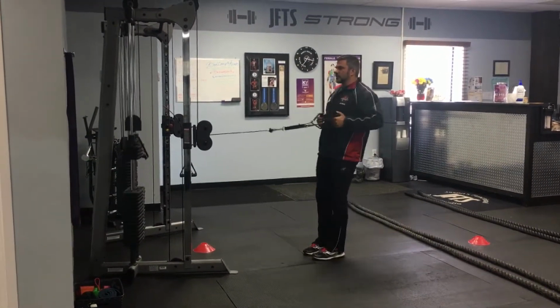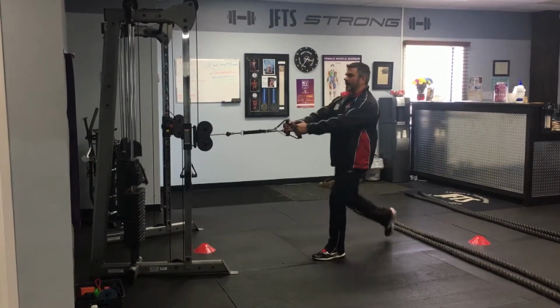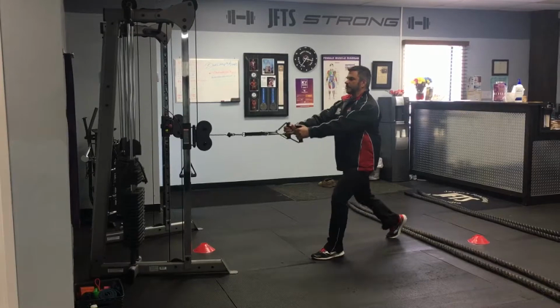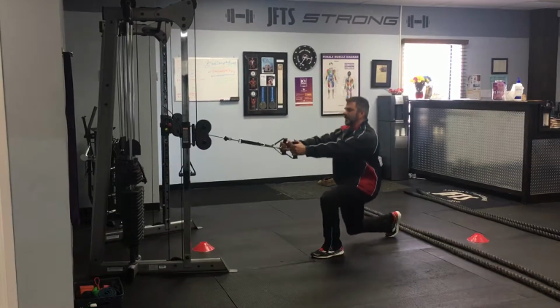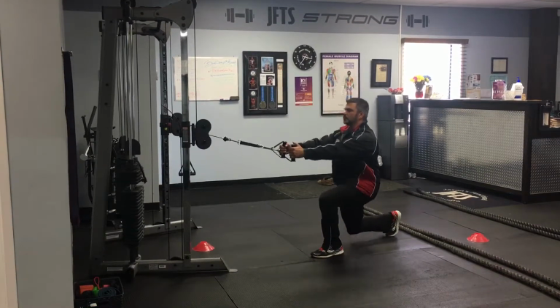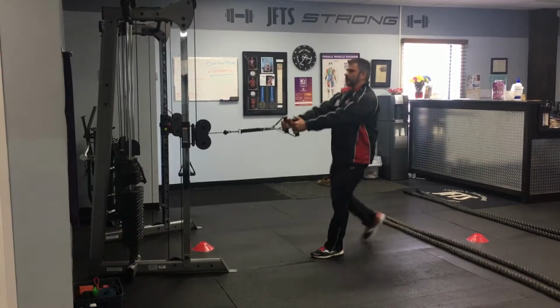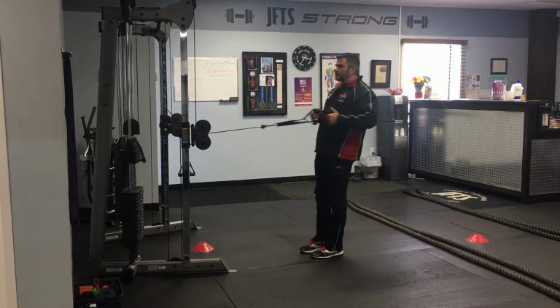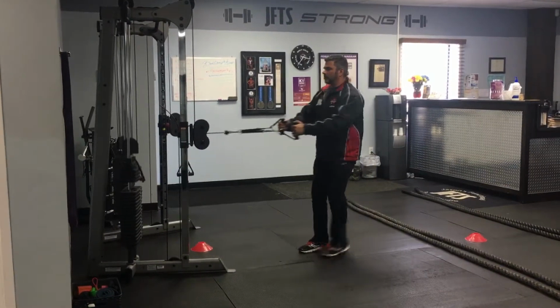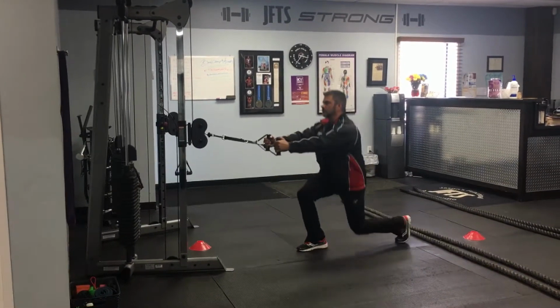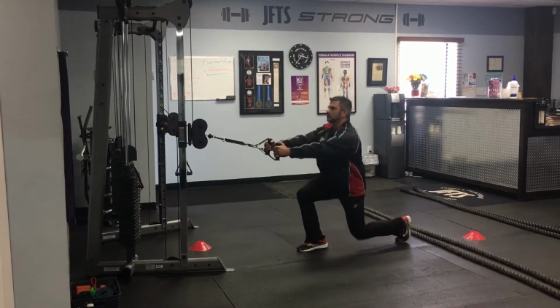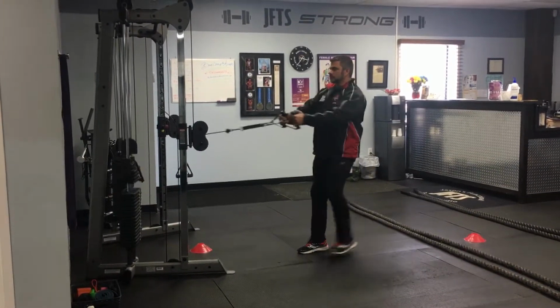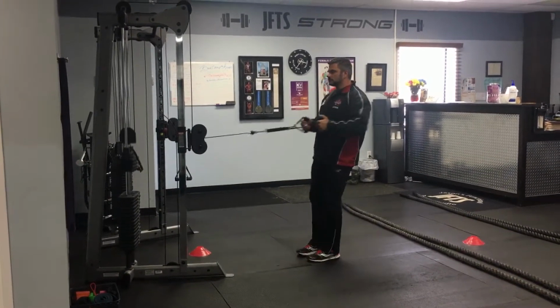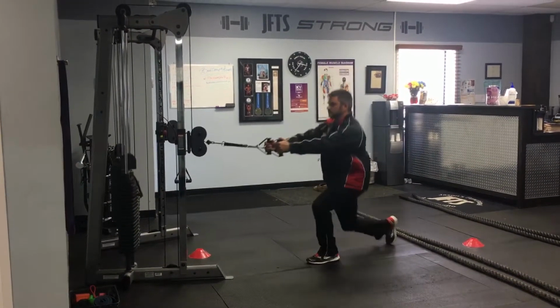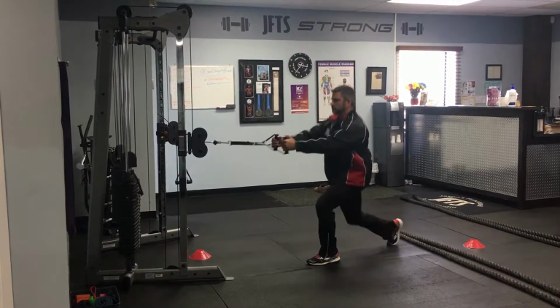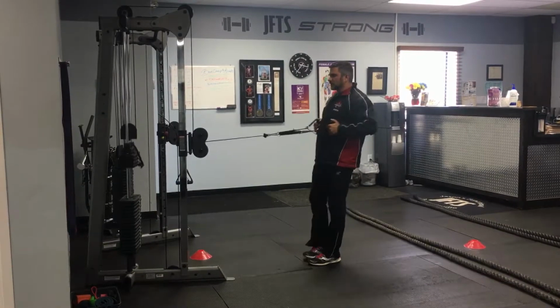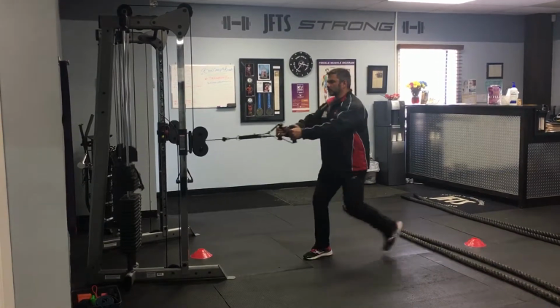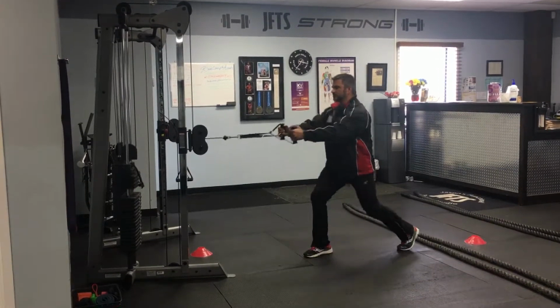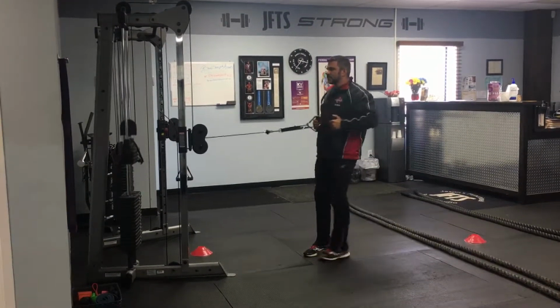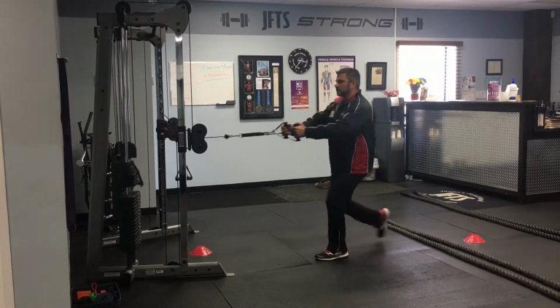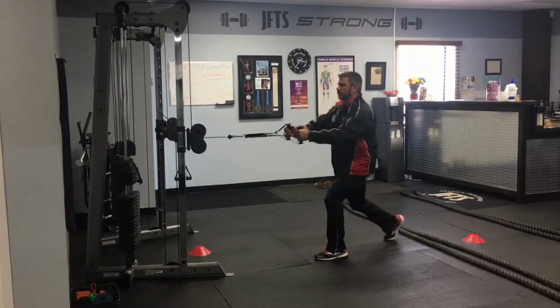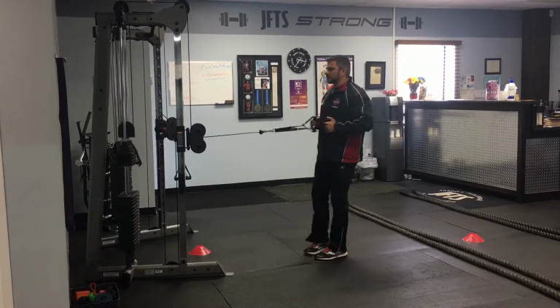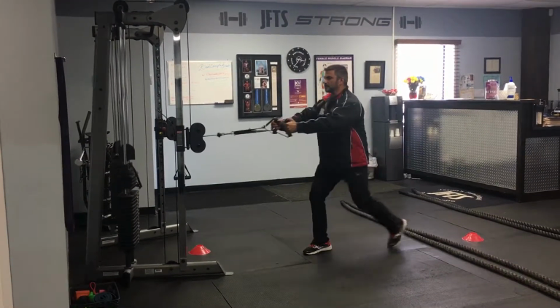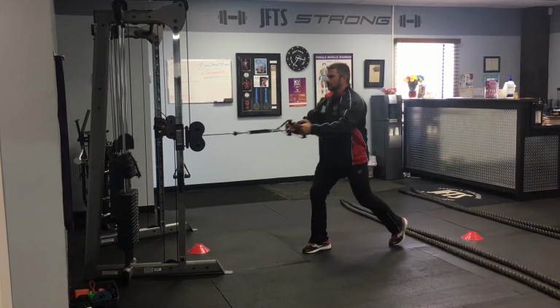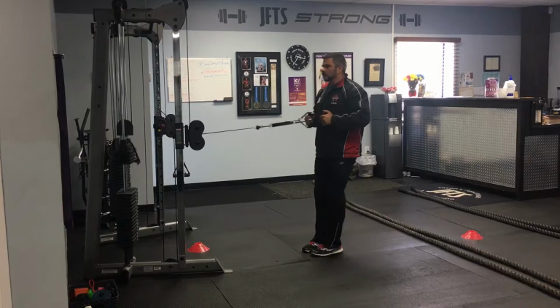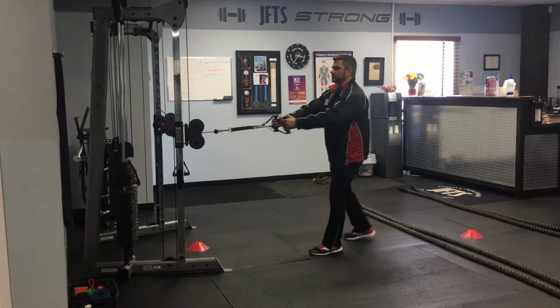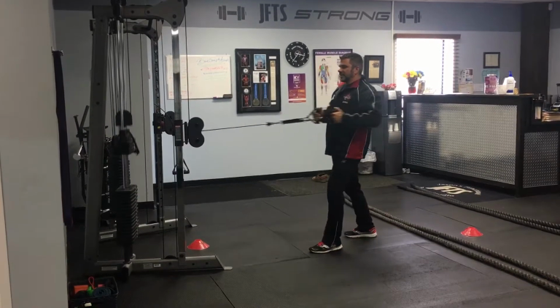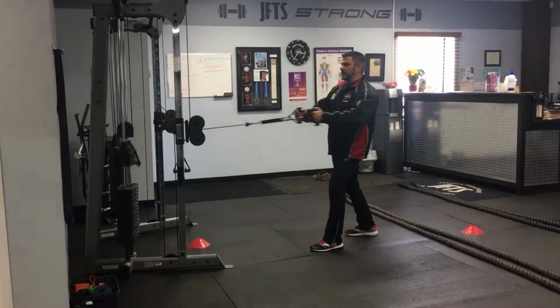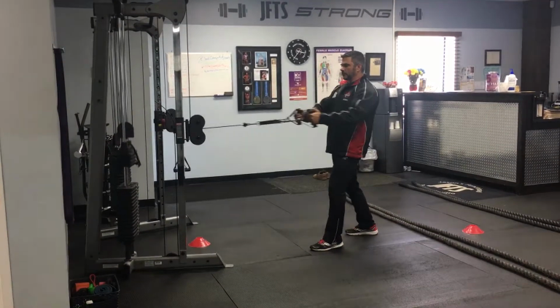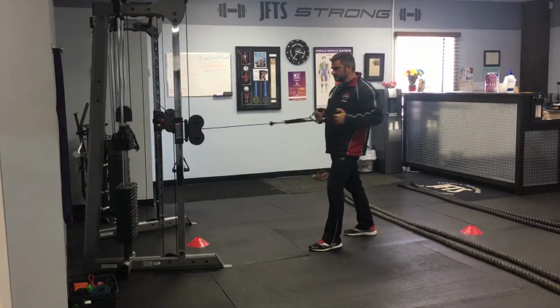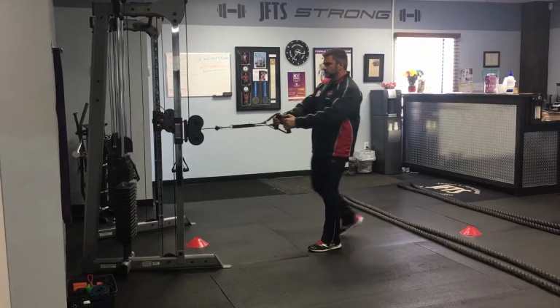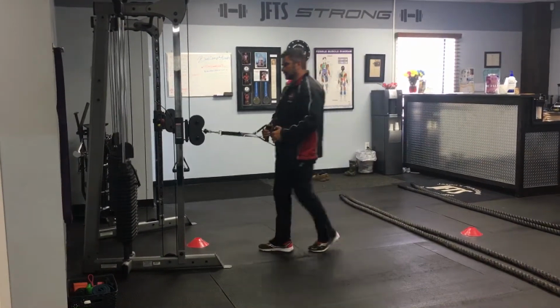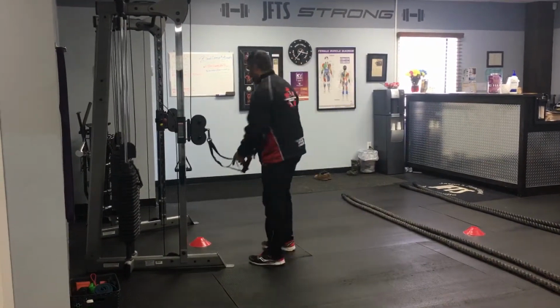Step in back, bend the back knee, push to the front heel and pull. Or just little steps, little tiny lunges here. Or just let's dance with a back row. Take your pick.